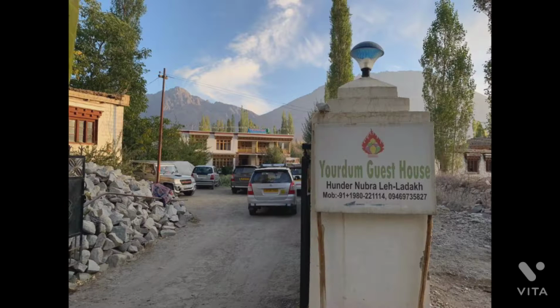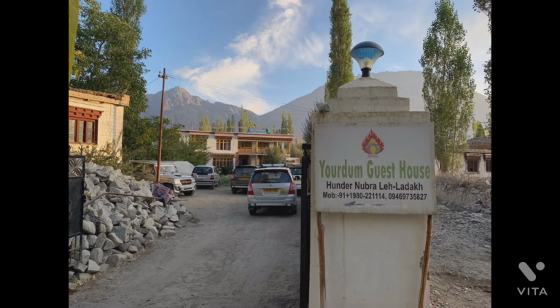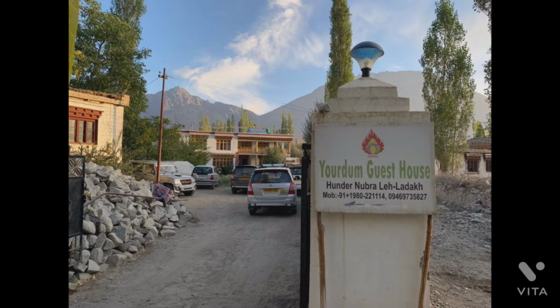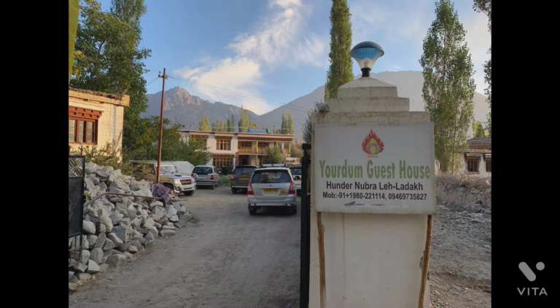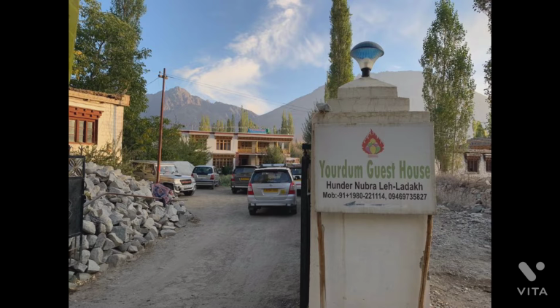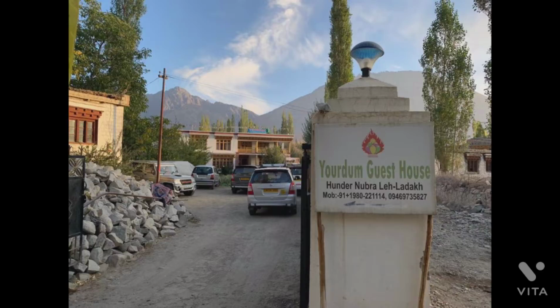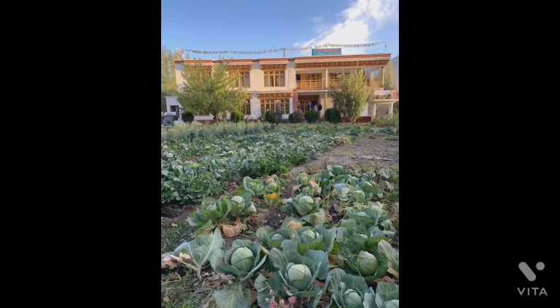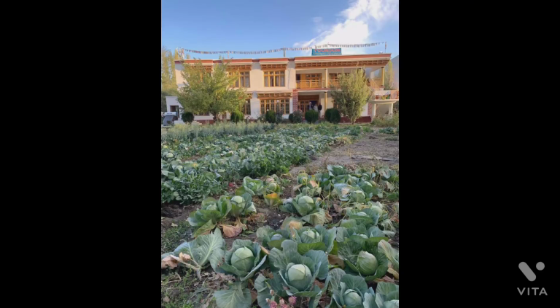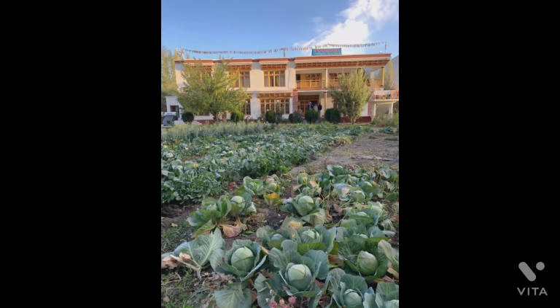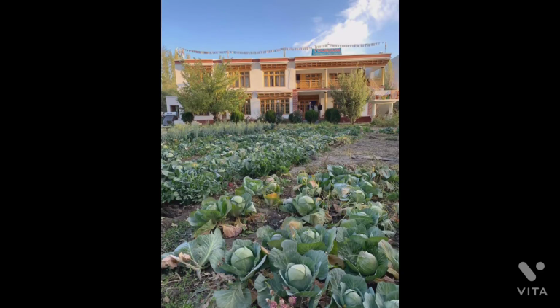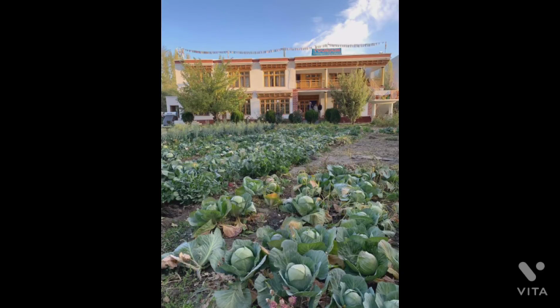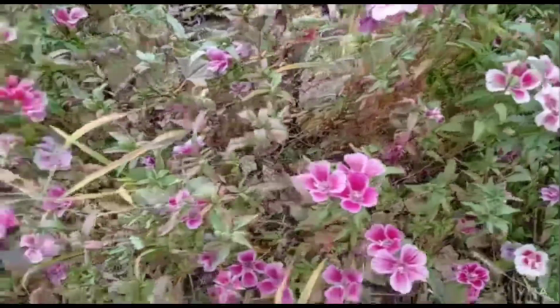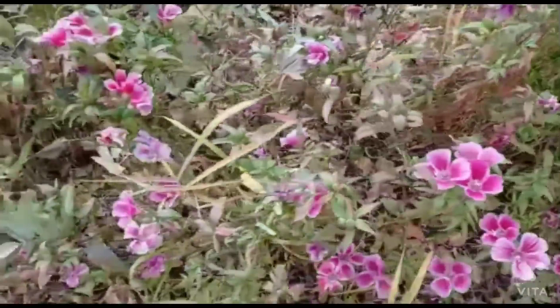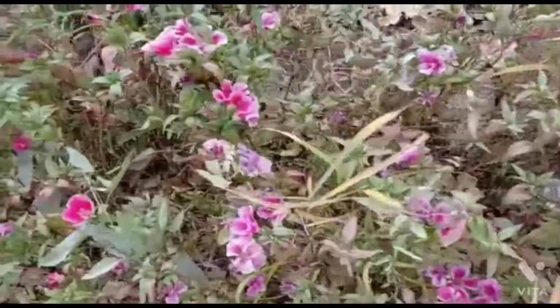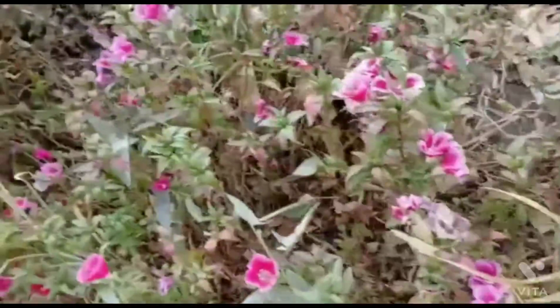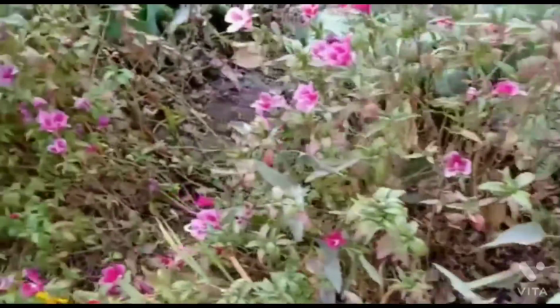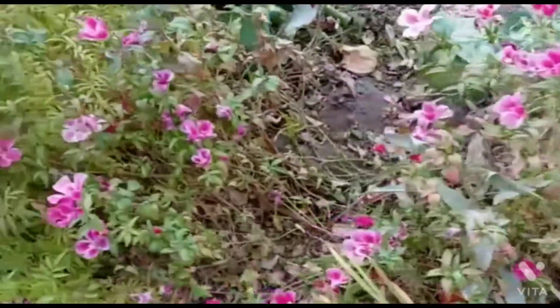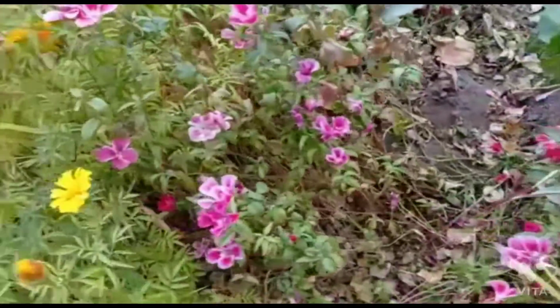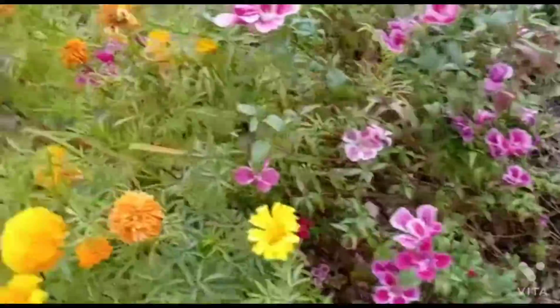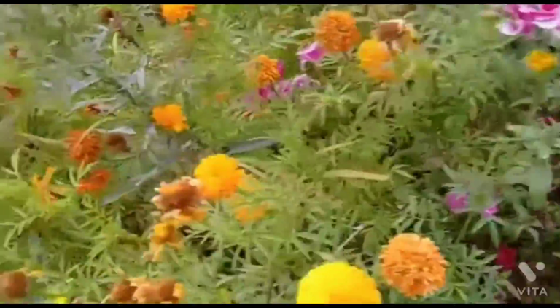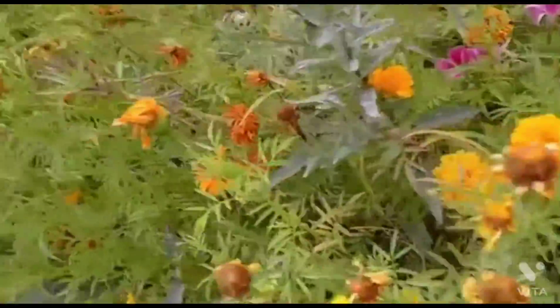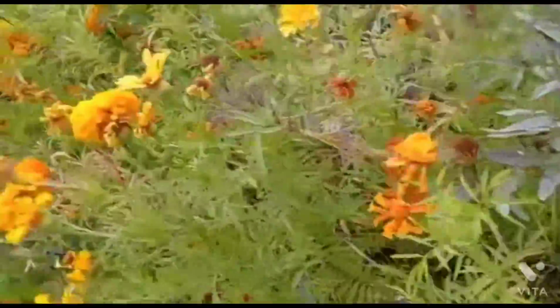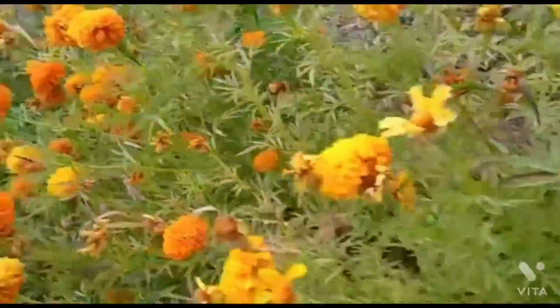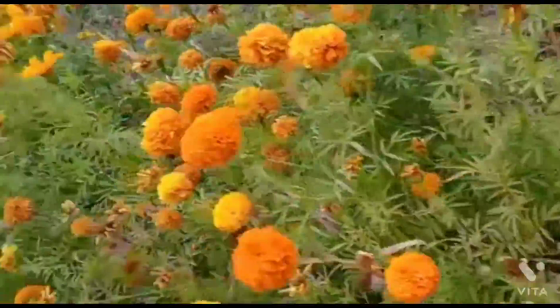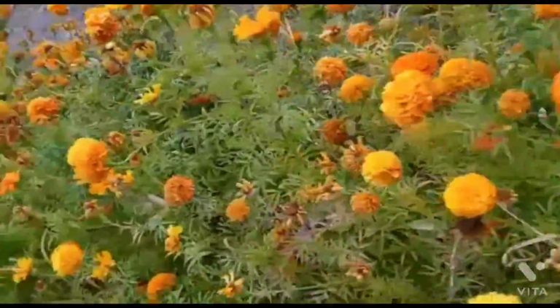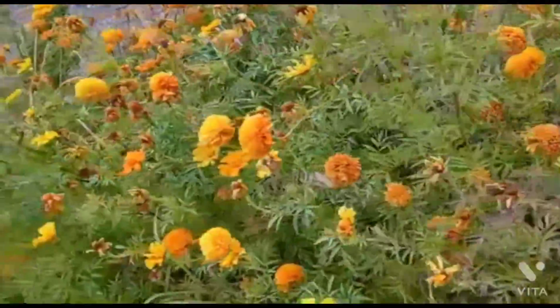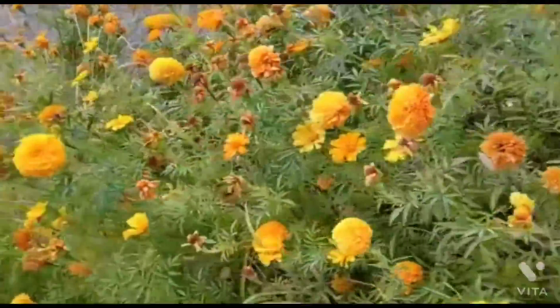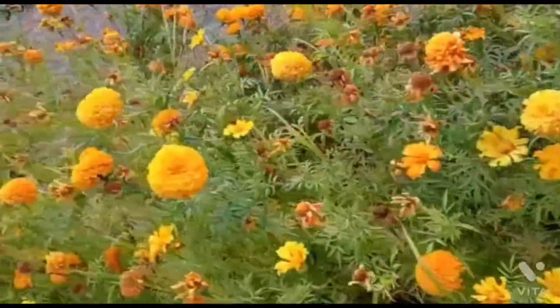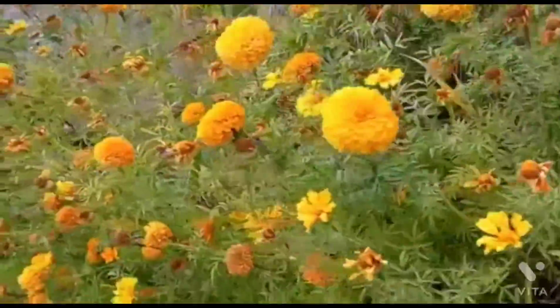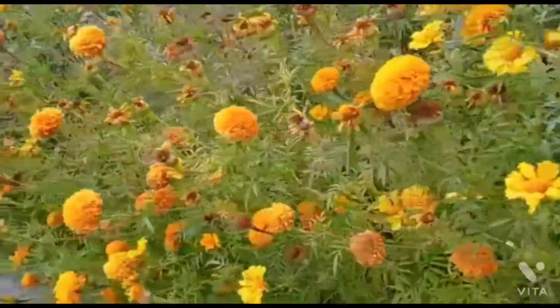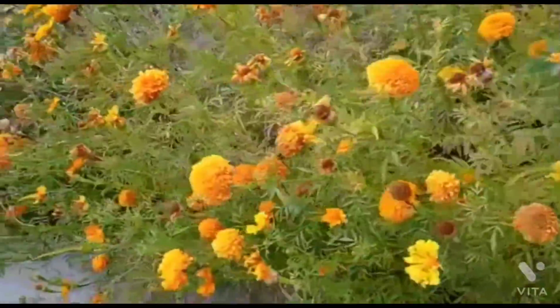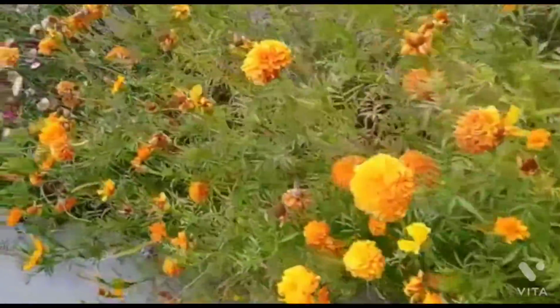We stayed for two nights at the Yodam Guesthouse, situated at Diskit Village. Apple trees, apricot flowers, and vegetables were abundant in its garden.